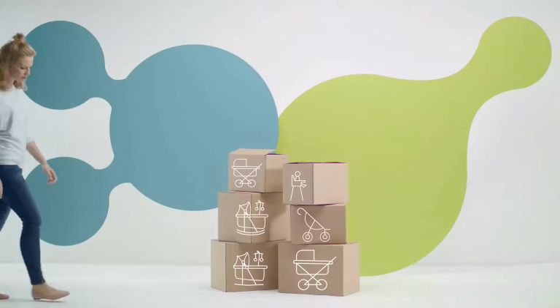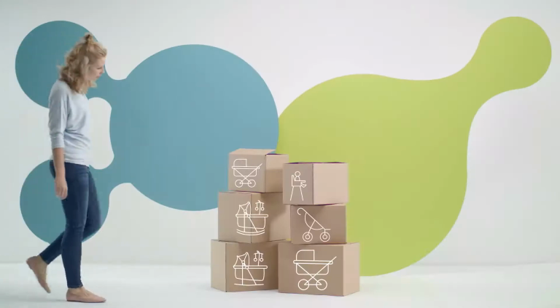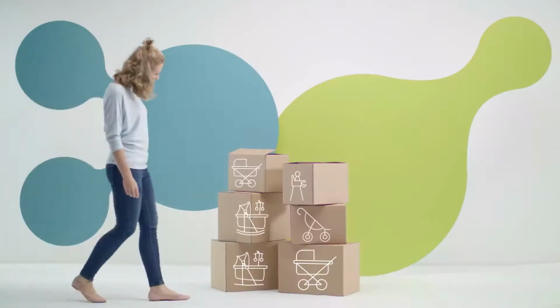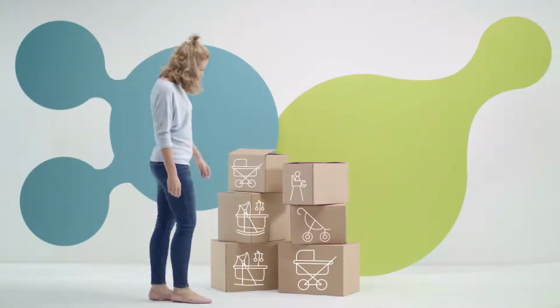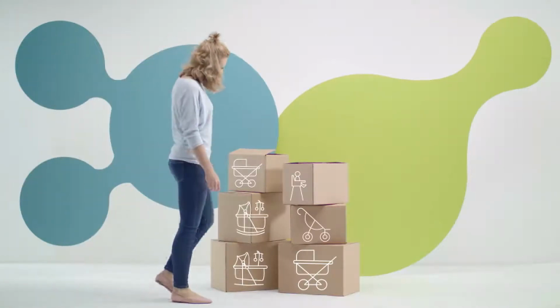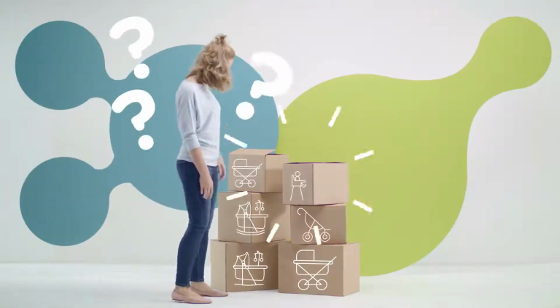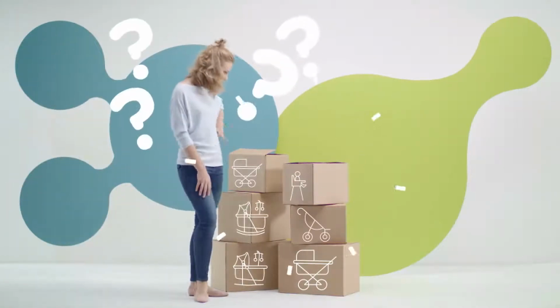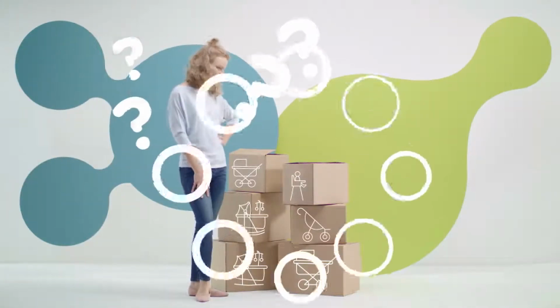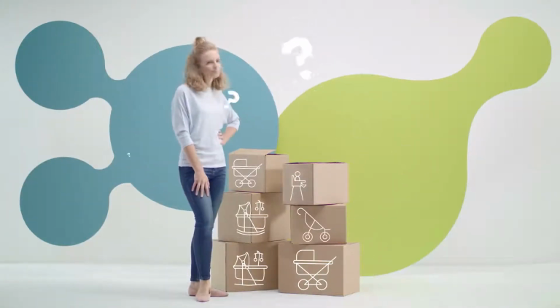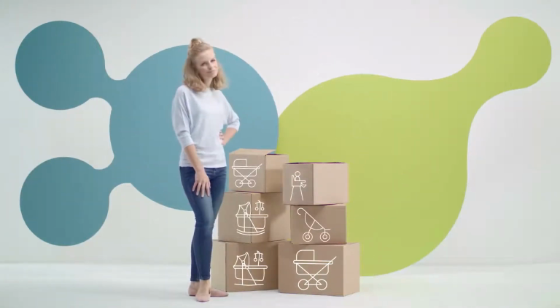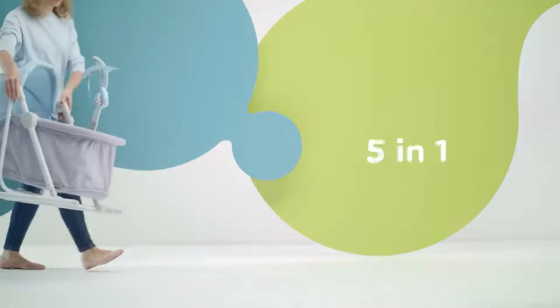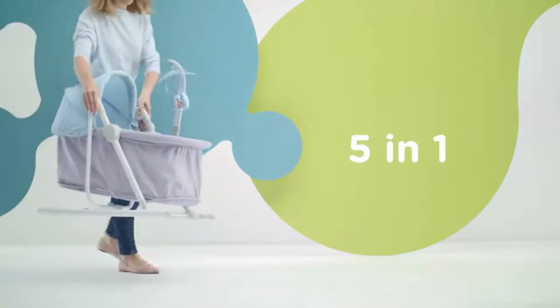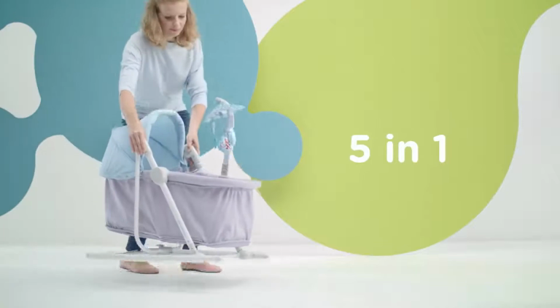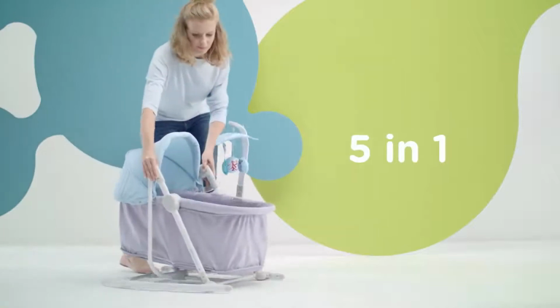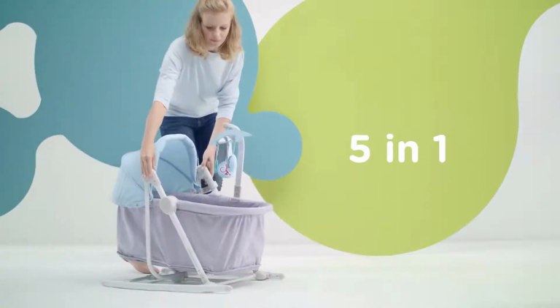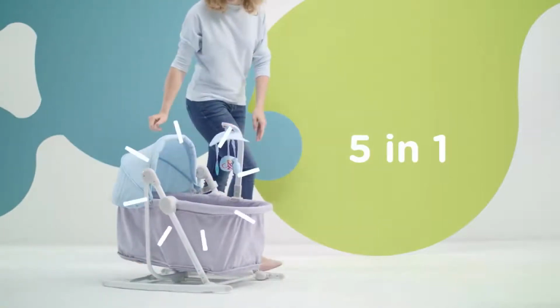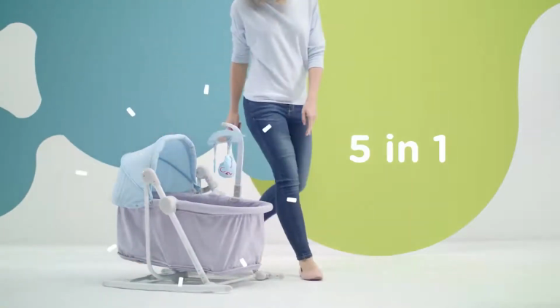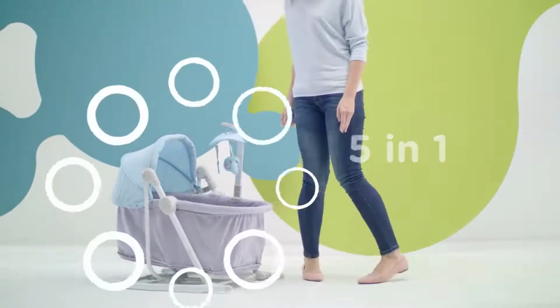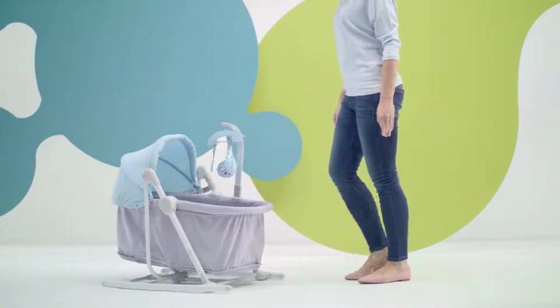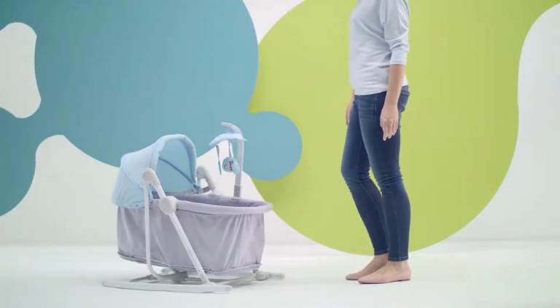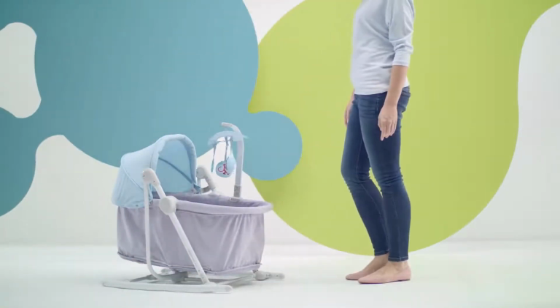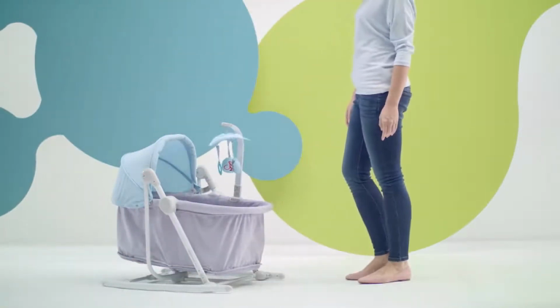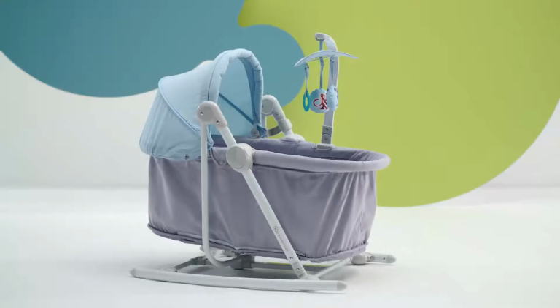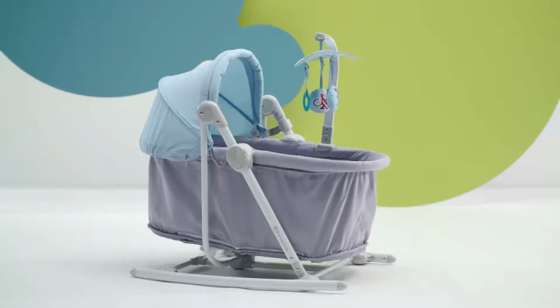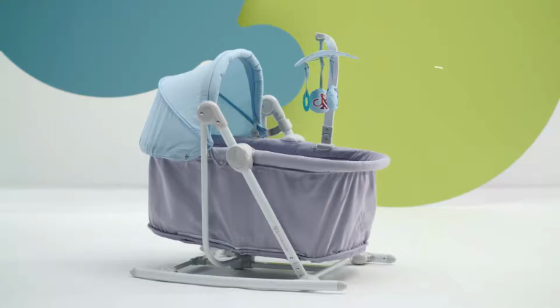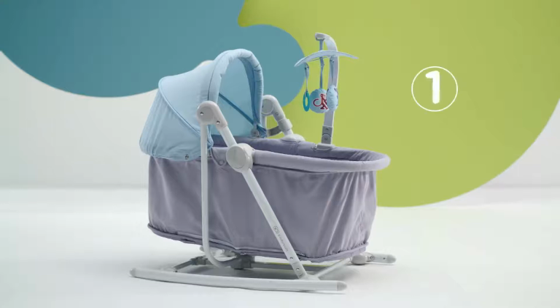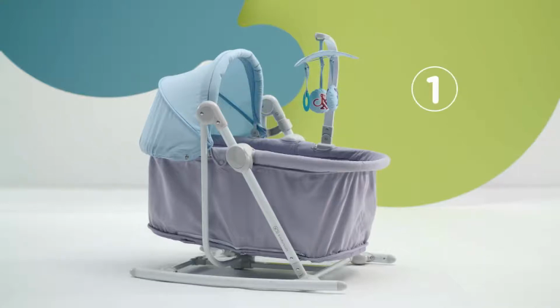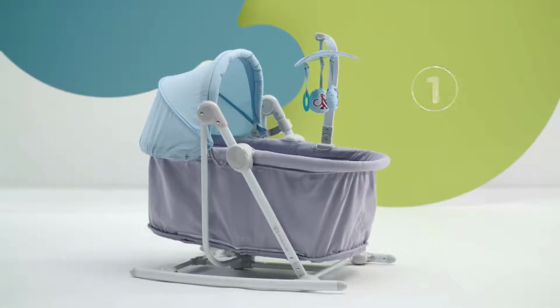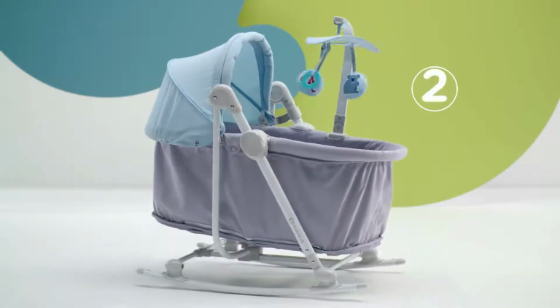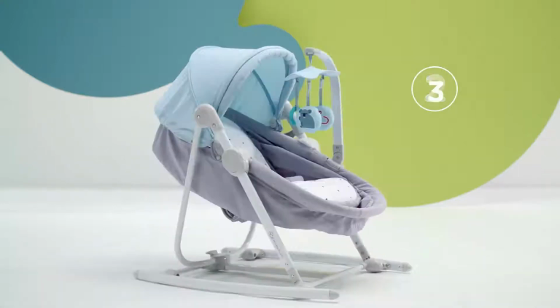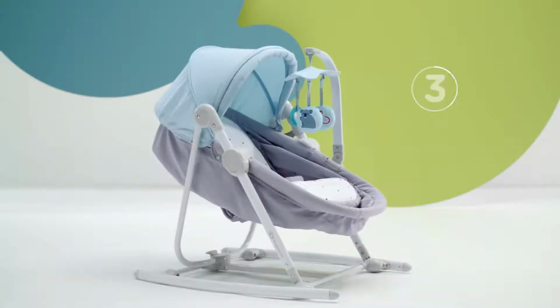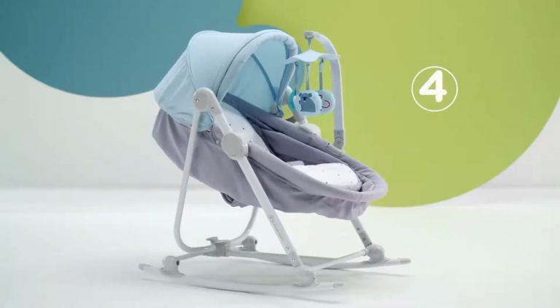Many products seem essential when you're thinking about your first baby, but instead of many different ones, sometimes just one is enough — with five functions which grow together with your child. At any time you can transform it into a cot, a cradle, a bouncer seat, a rocker, and a chair.